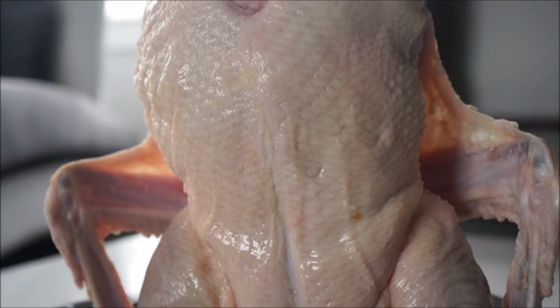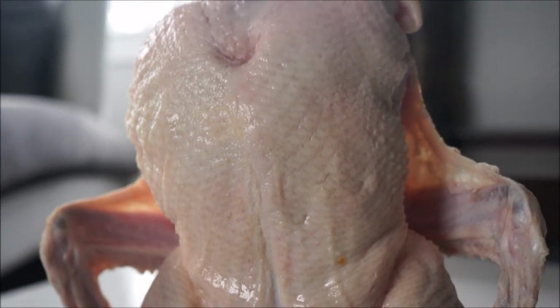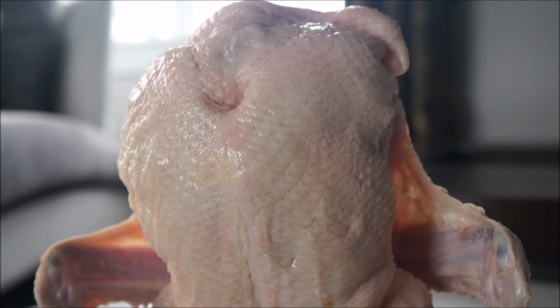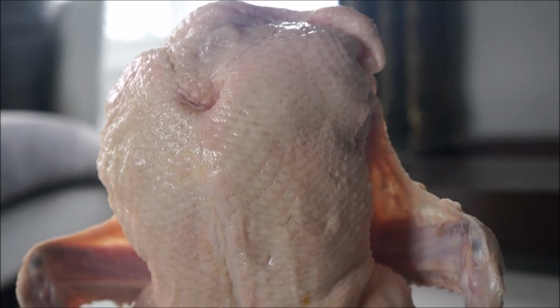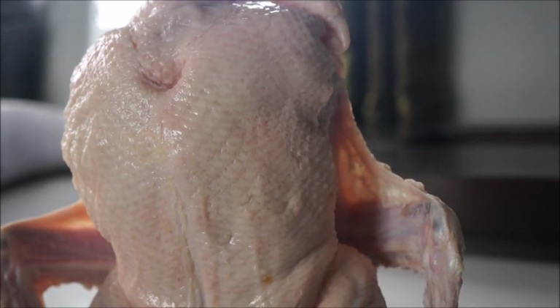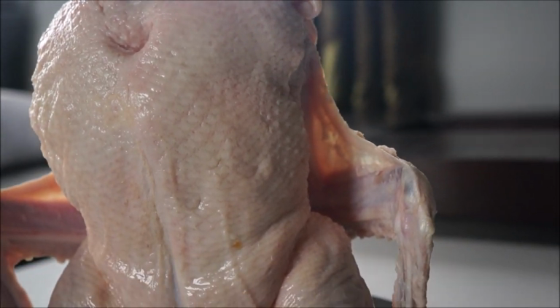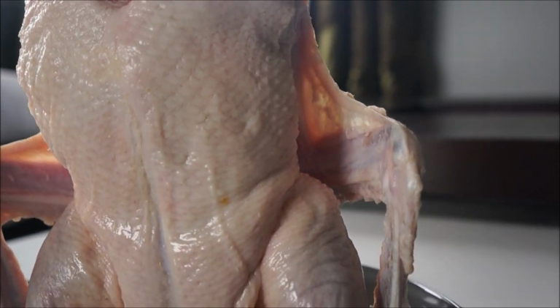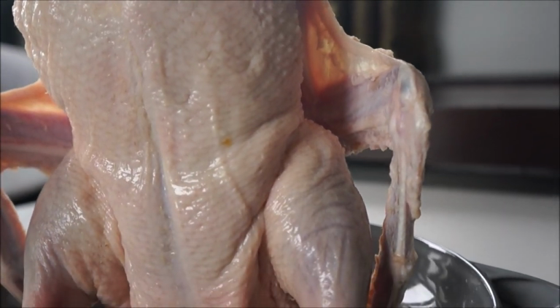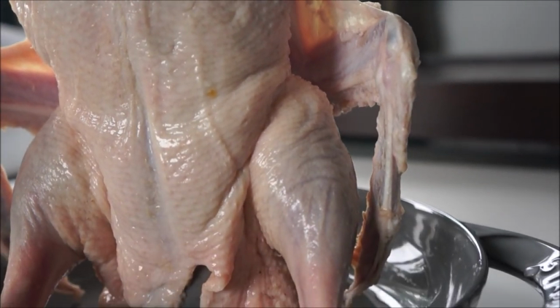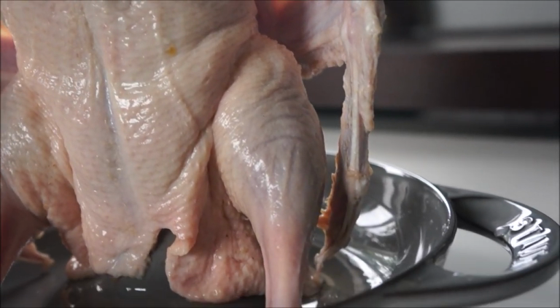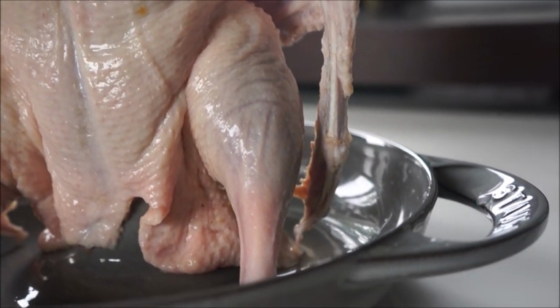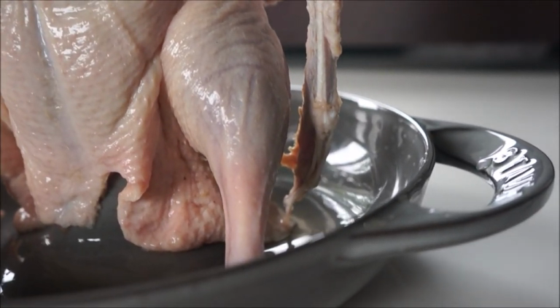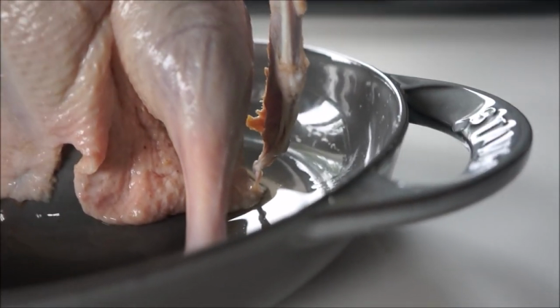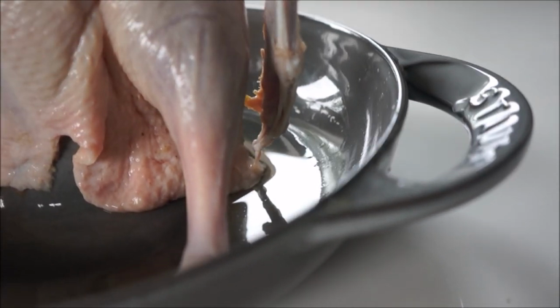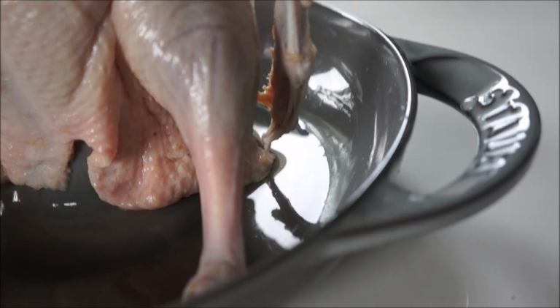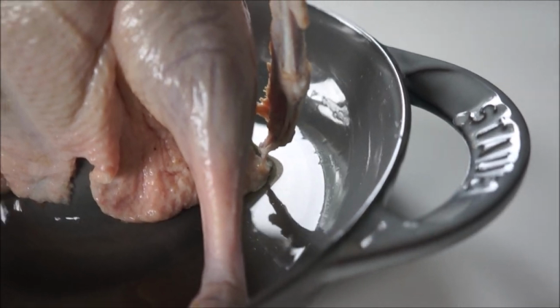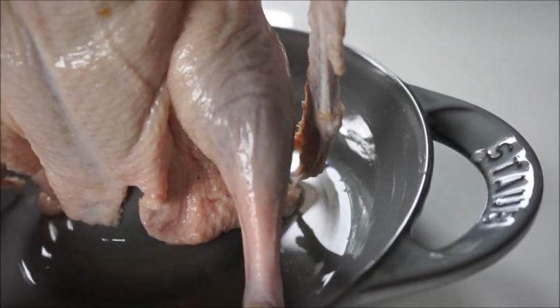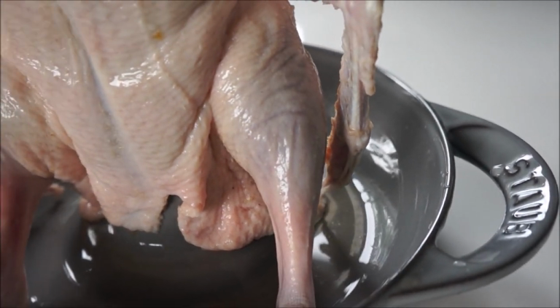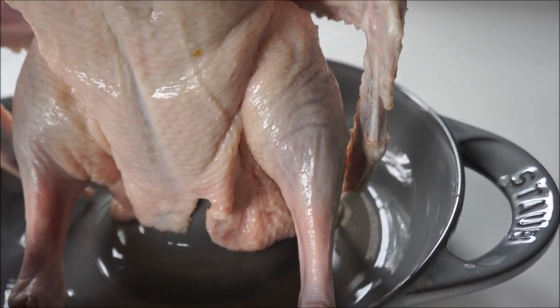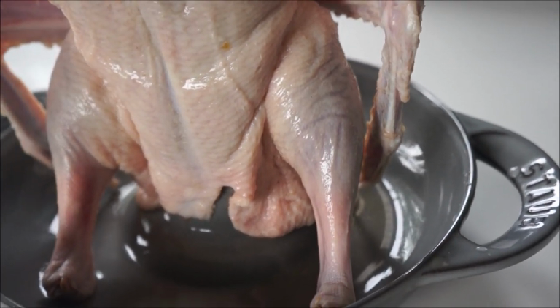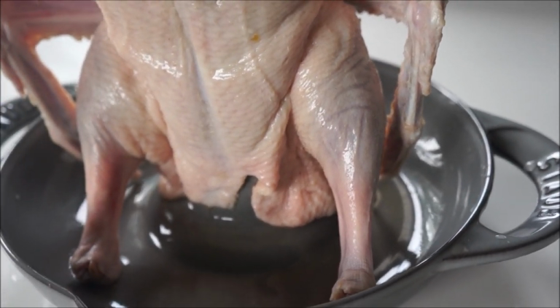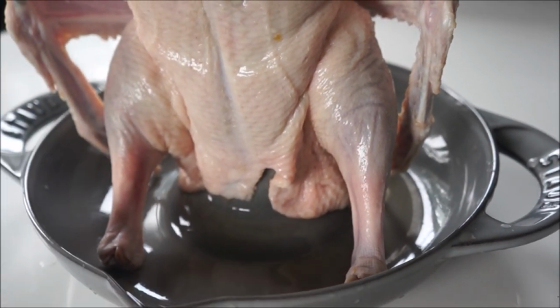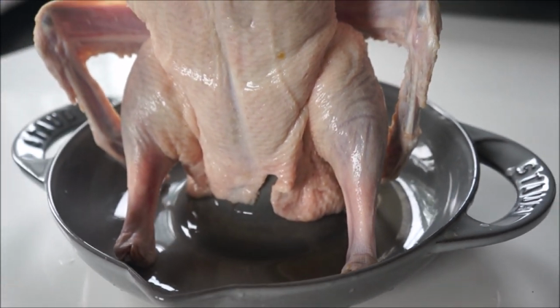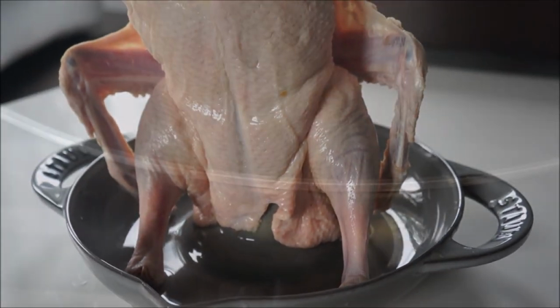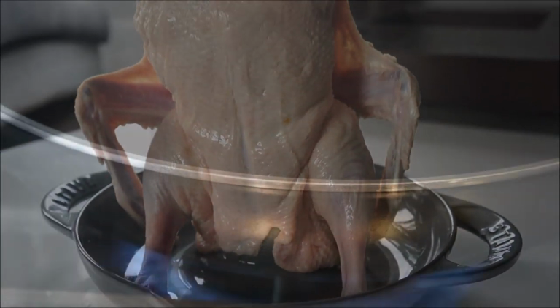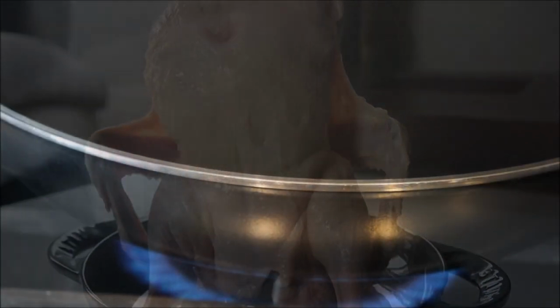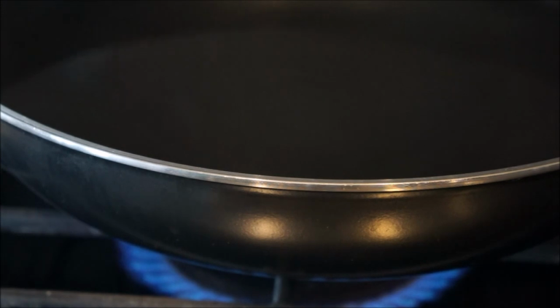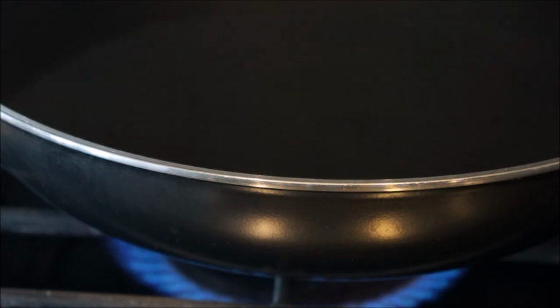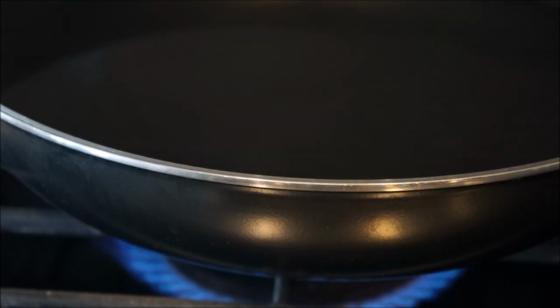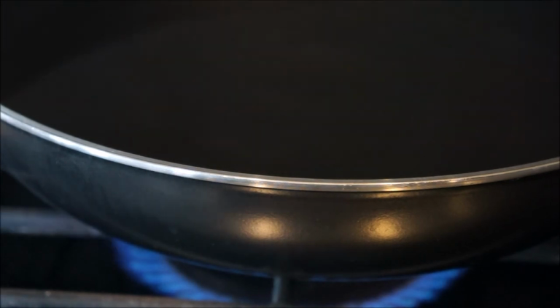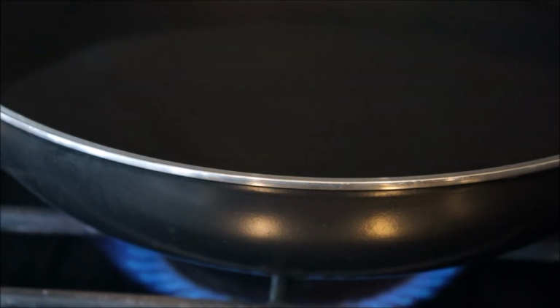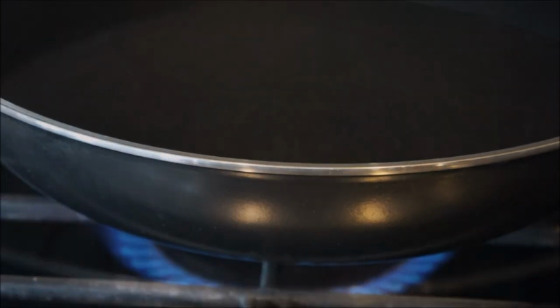When choosing a duck, I suggest getting one that's smaller and lean — this one is just under four pounds. I'm also using a stop vertical grill, which I highly recommend. Not only does it evenly cook the duck, it also keeps the duck meat so moist.